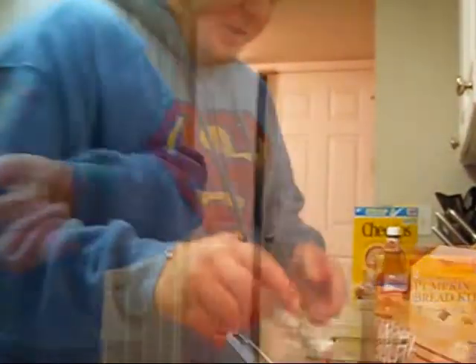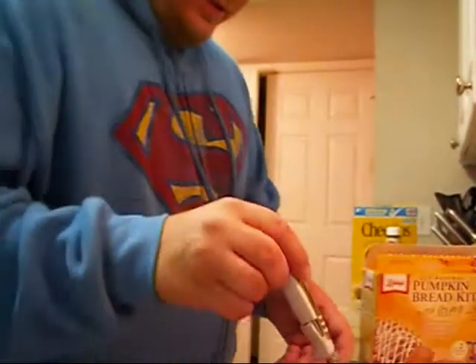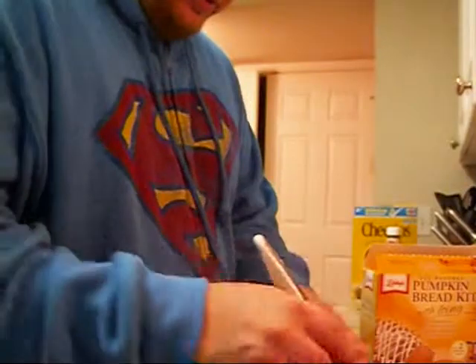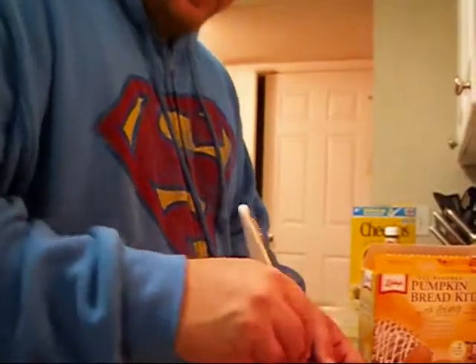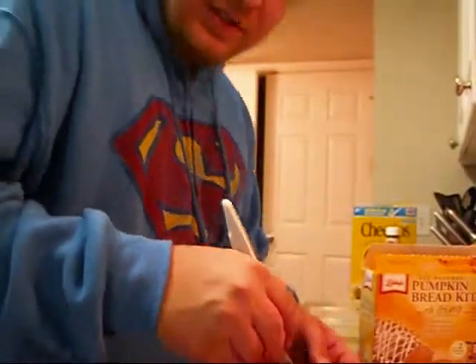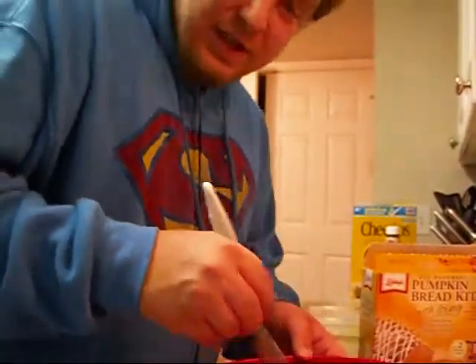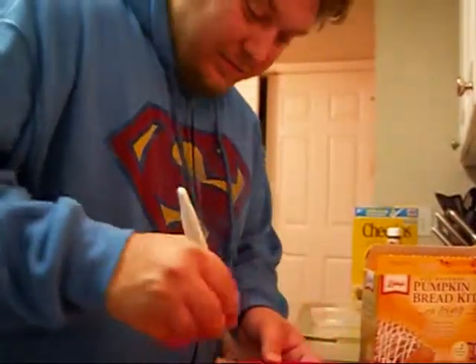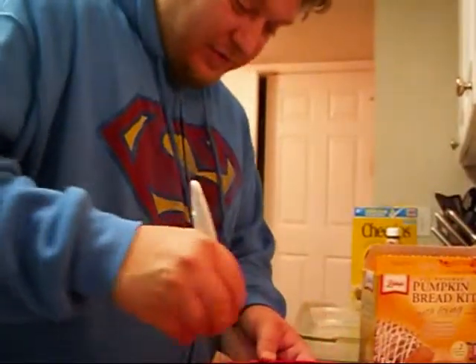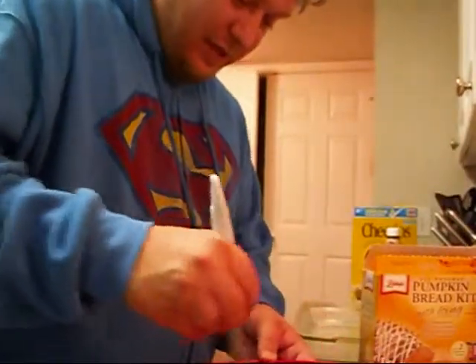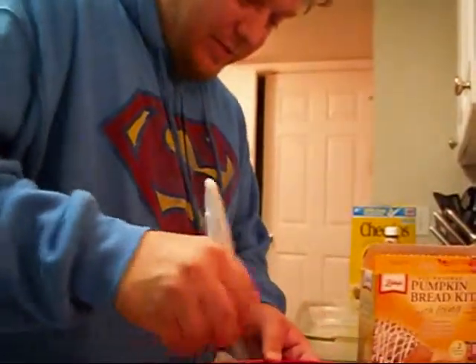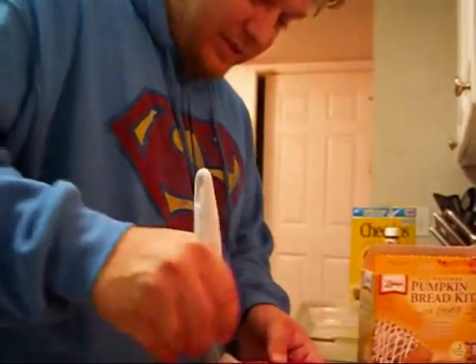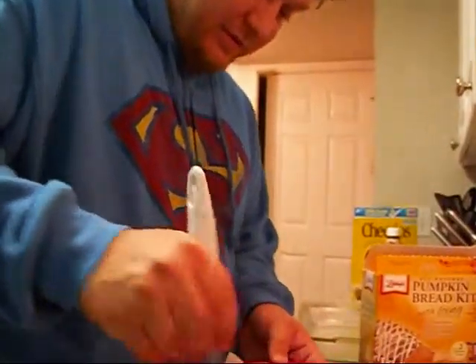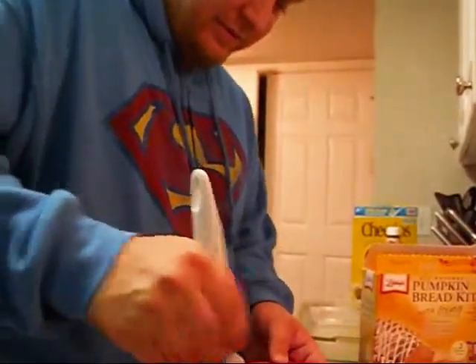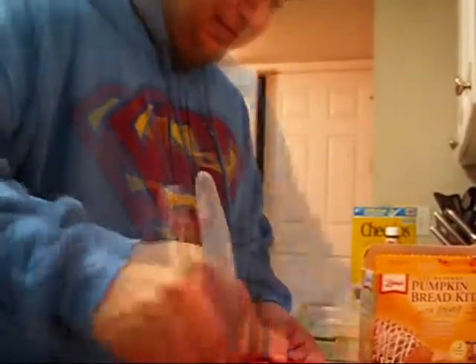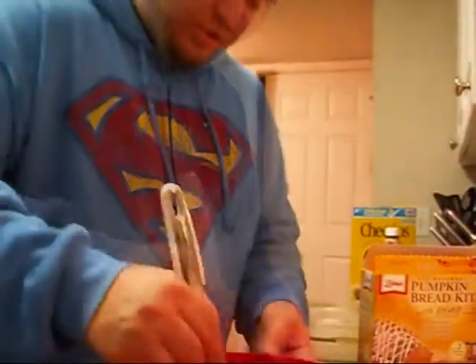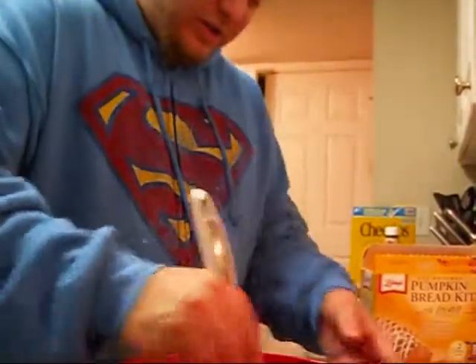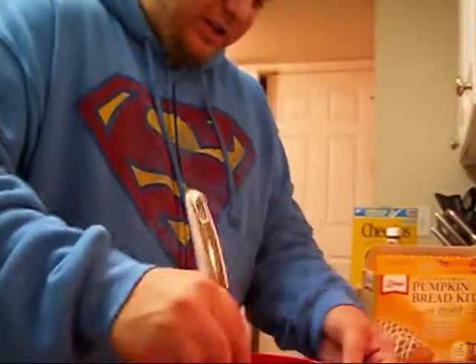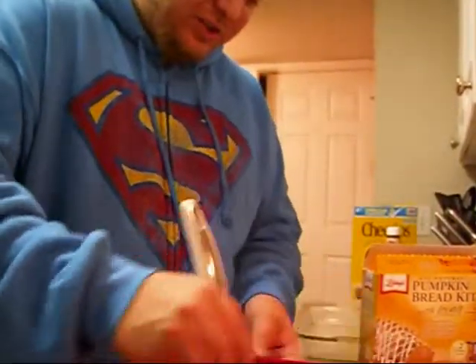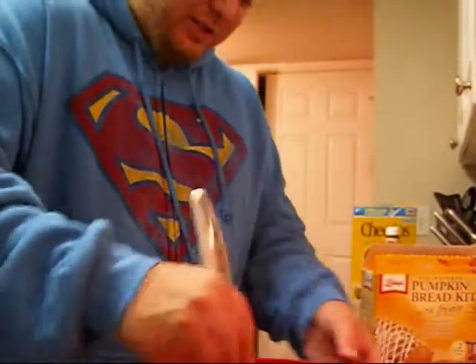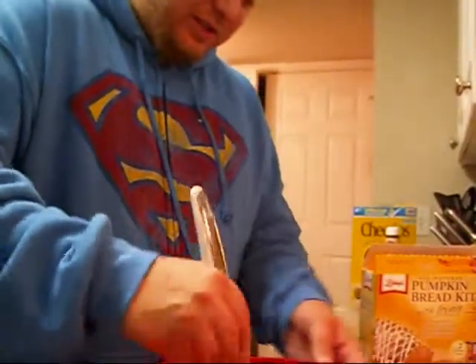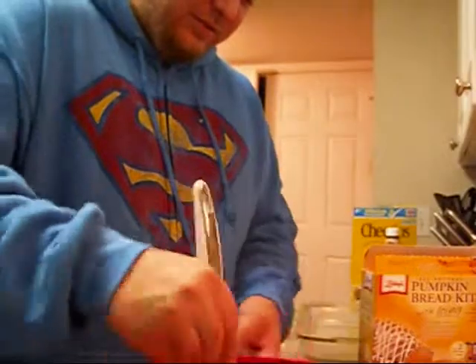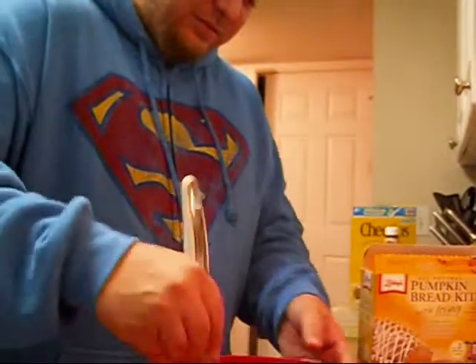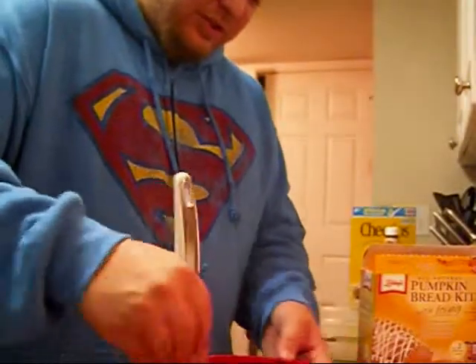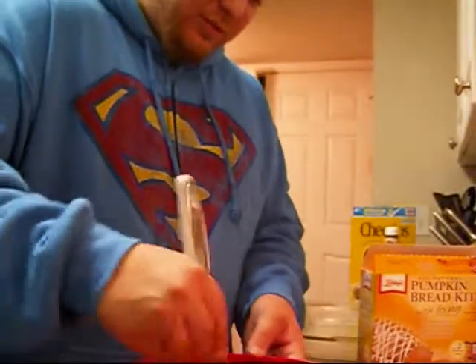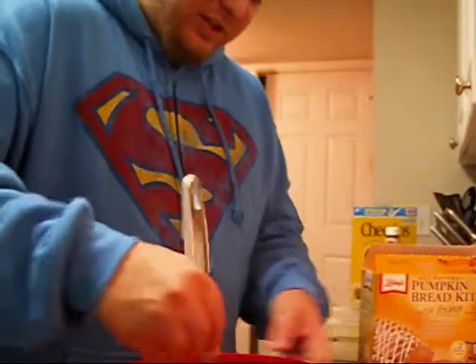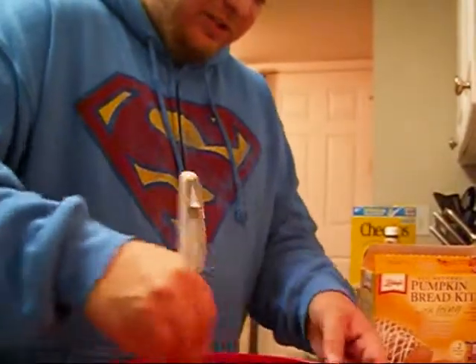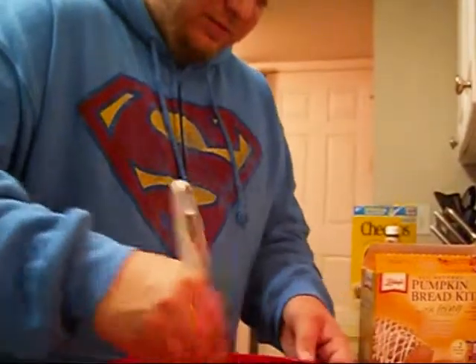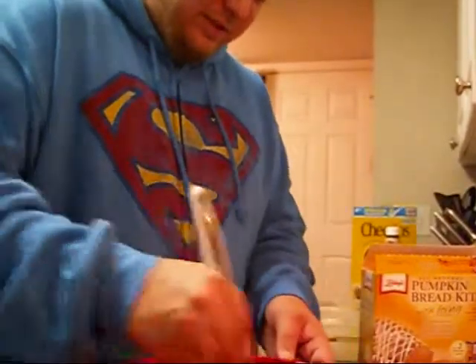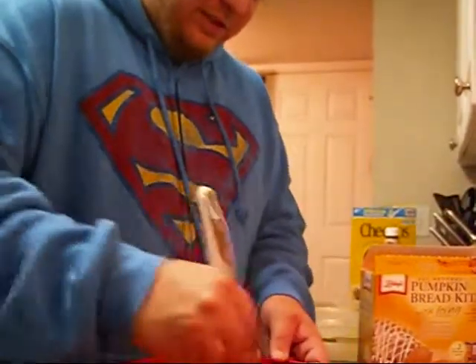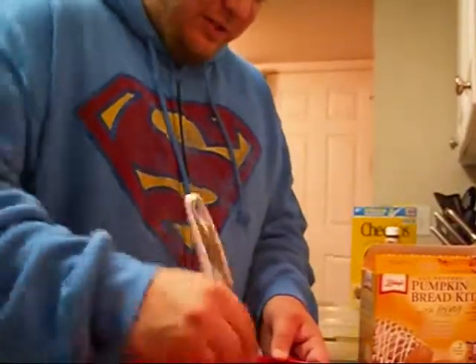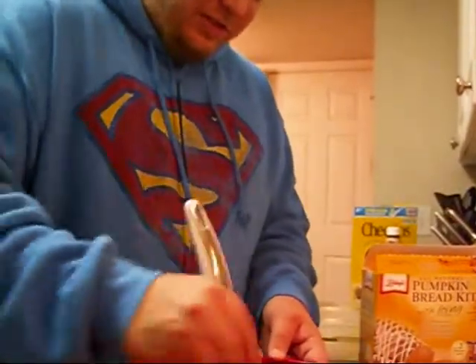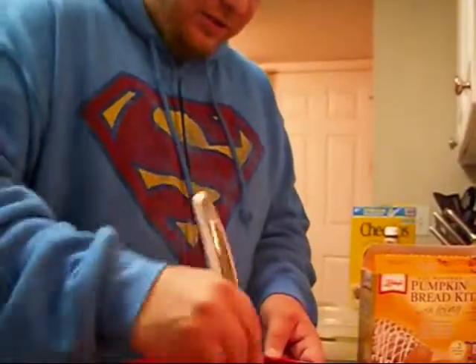Alright, let's go ahead and mix this up, let's see what happens. It just works out great — you can spin it, do whatever you need to to get it mixed well.